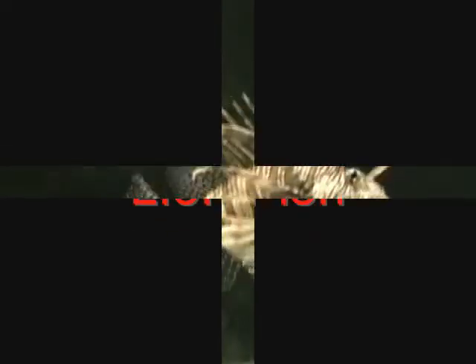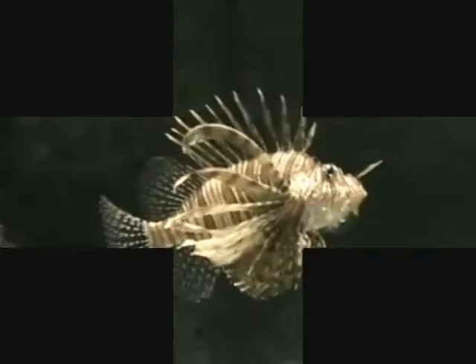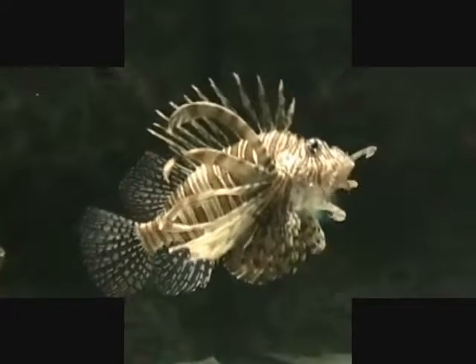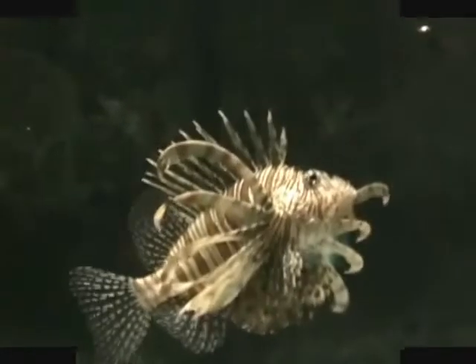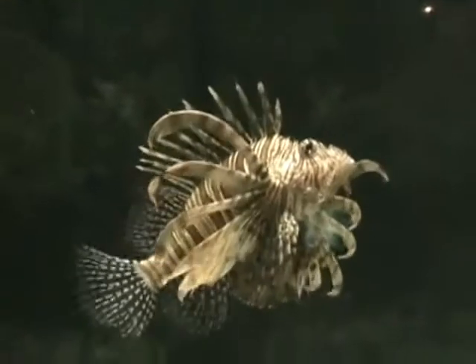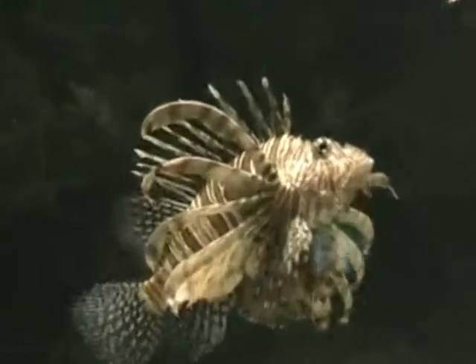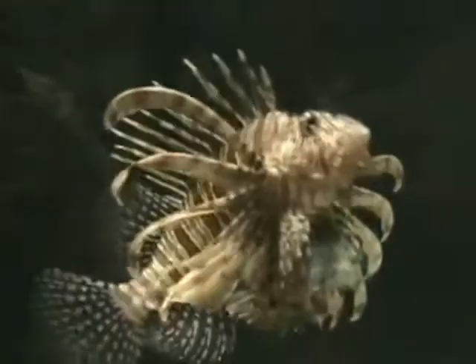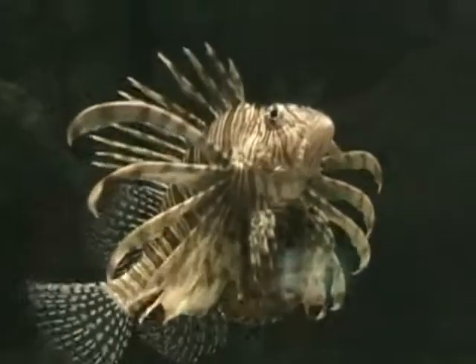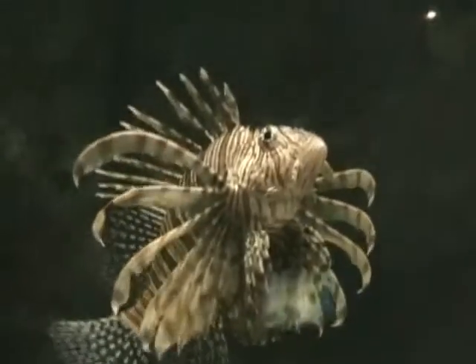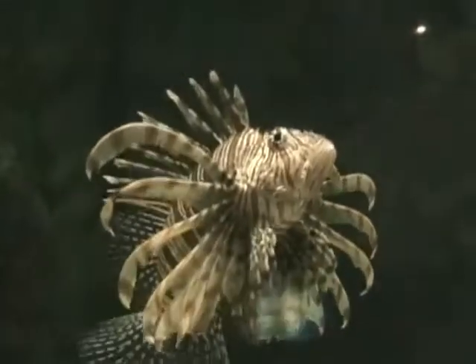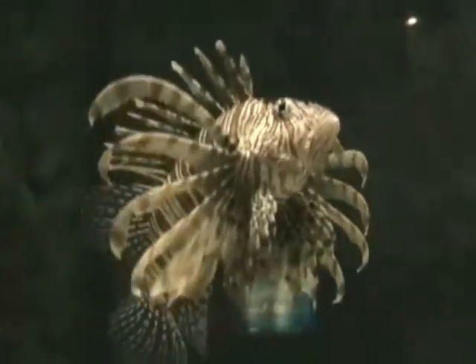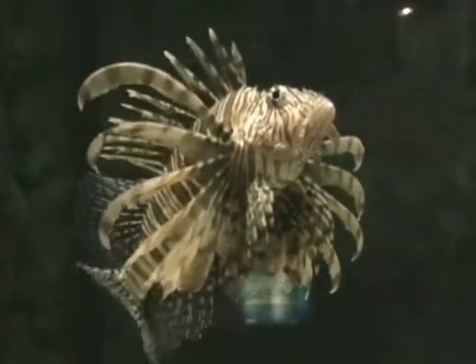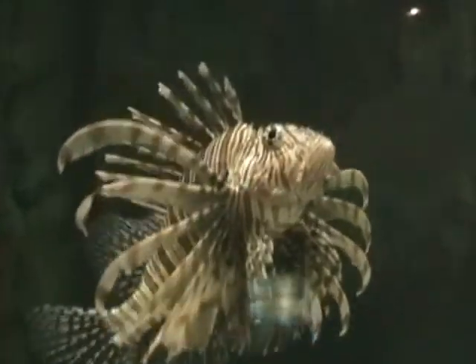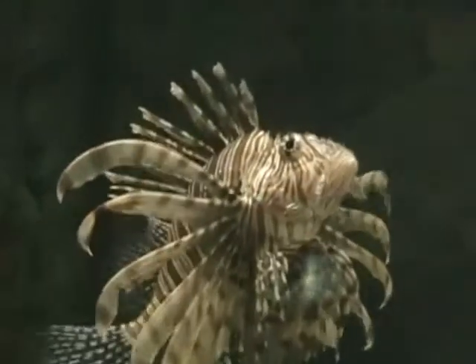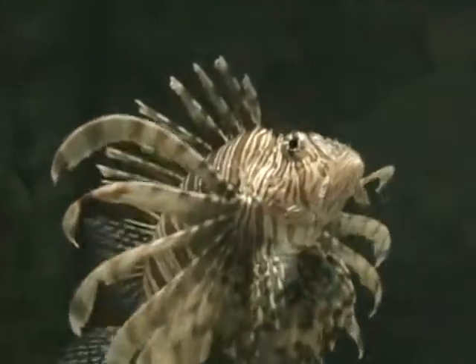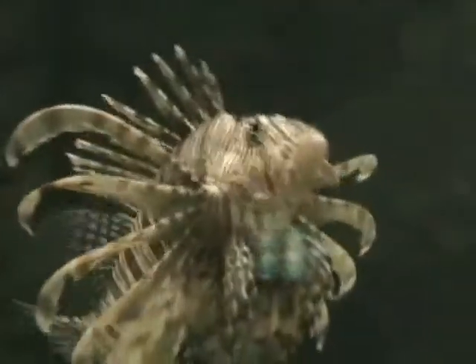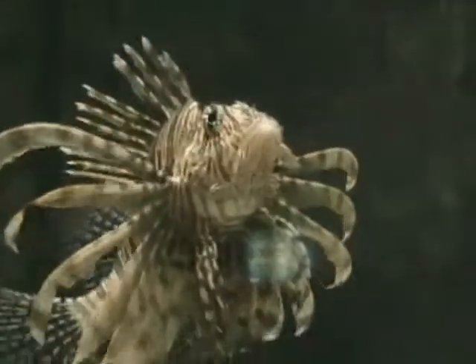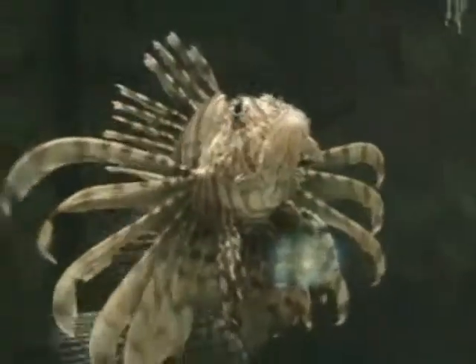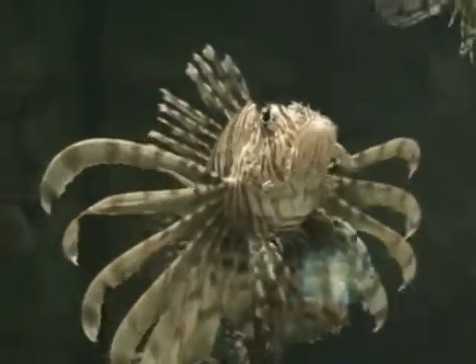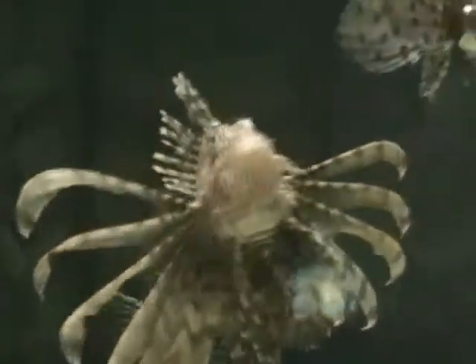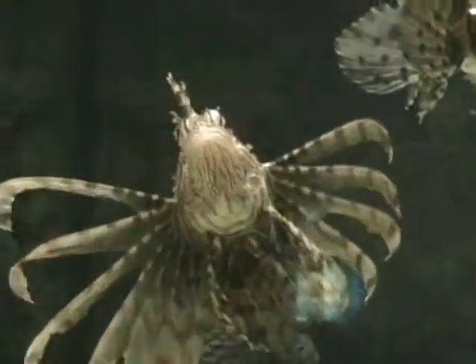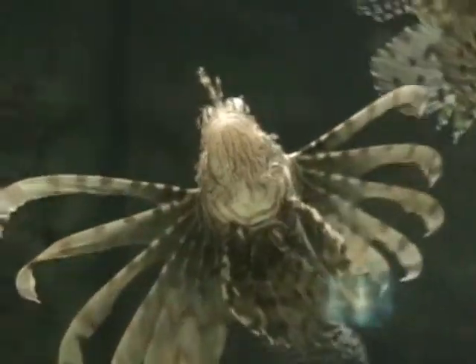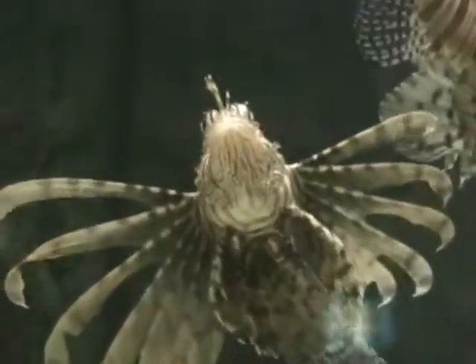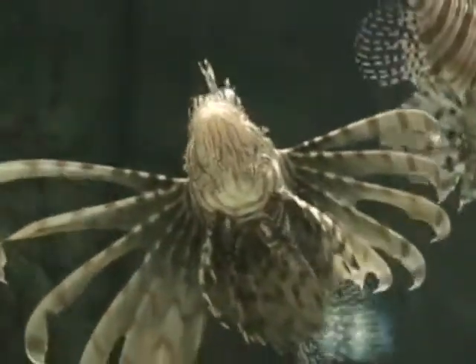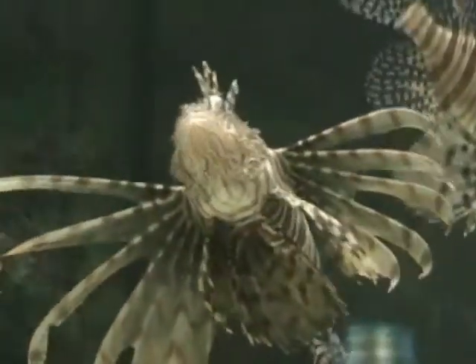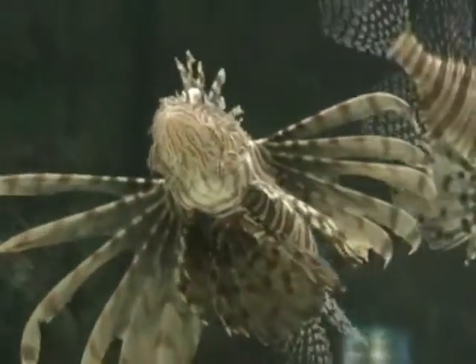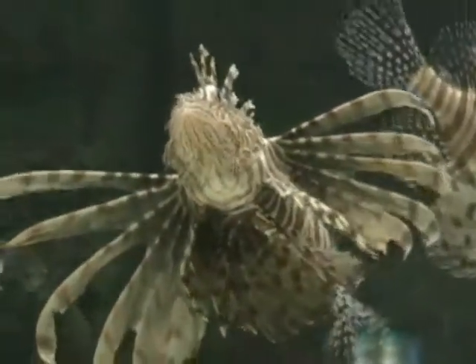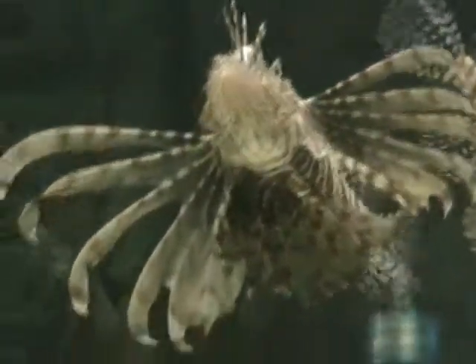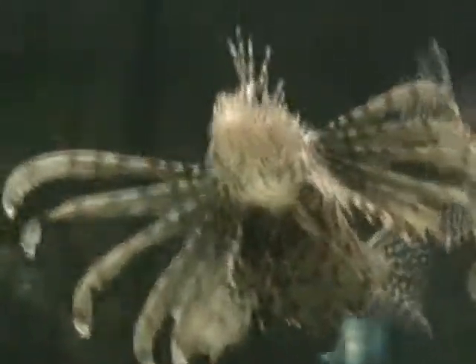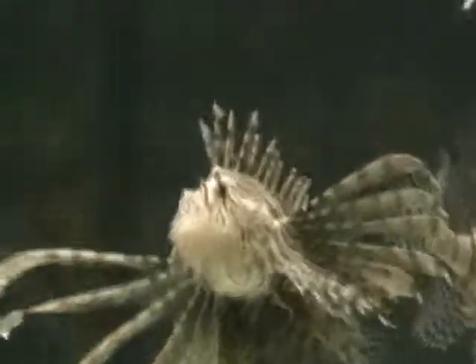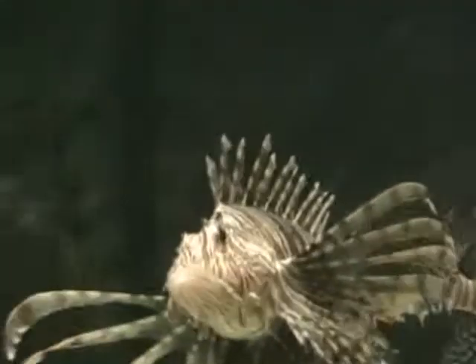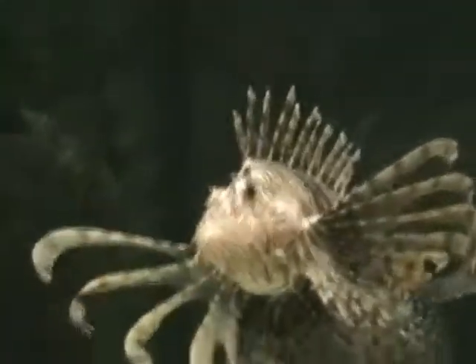With fins and a brightly striped body, this is the Mayan fish. Within those beautiful dorsal fins are venomous spines which can deliver a painful, sometimes deadly sting.